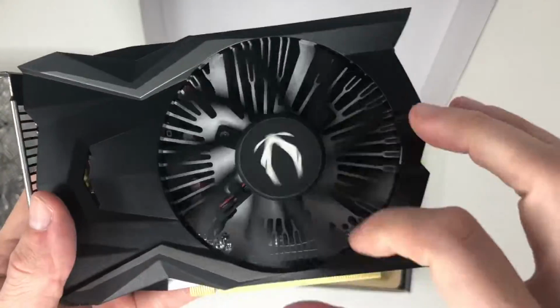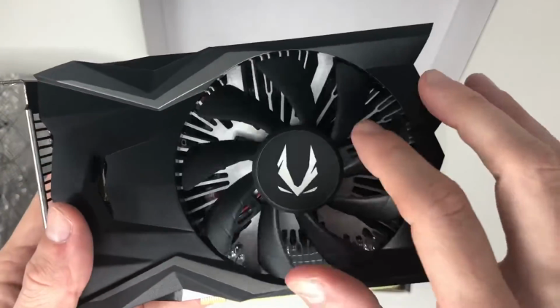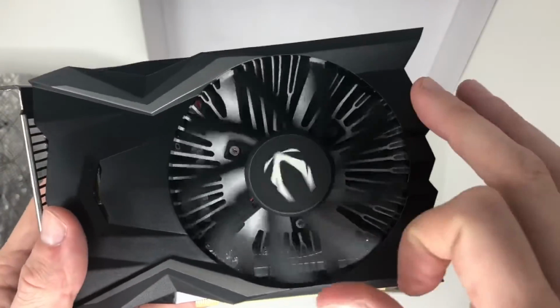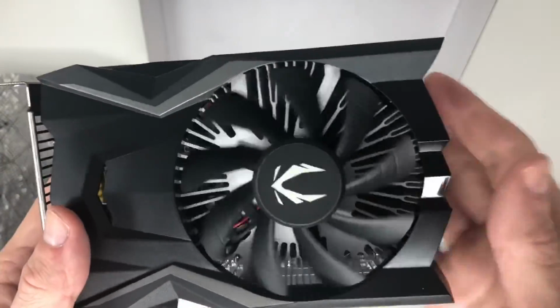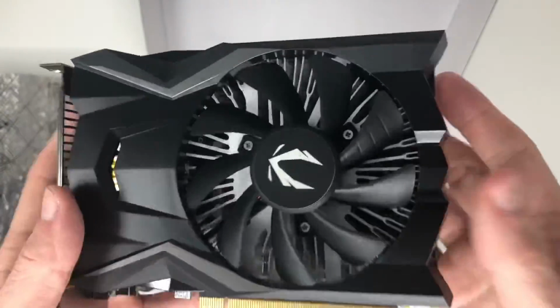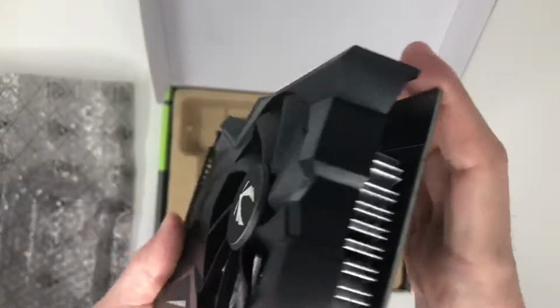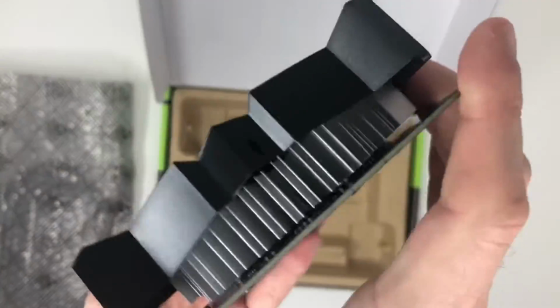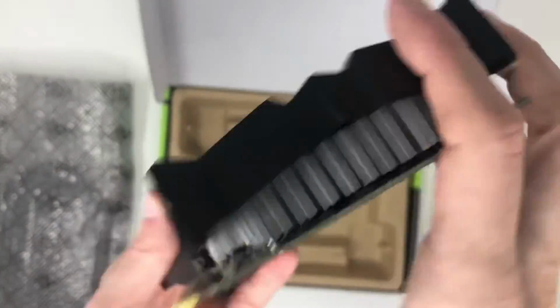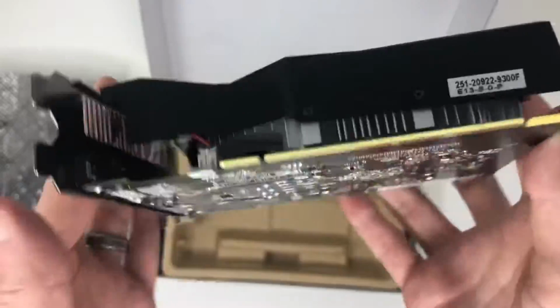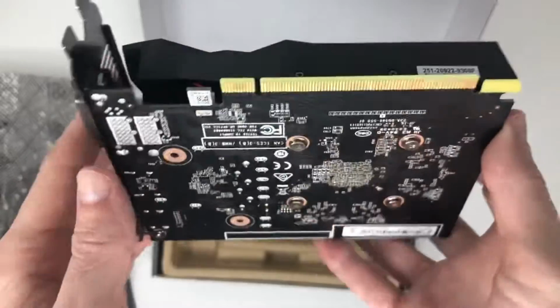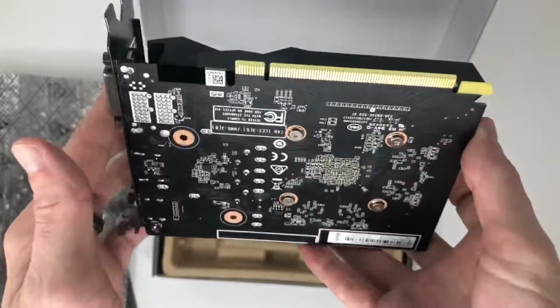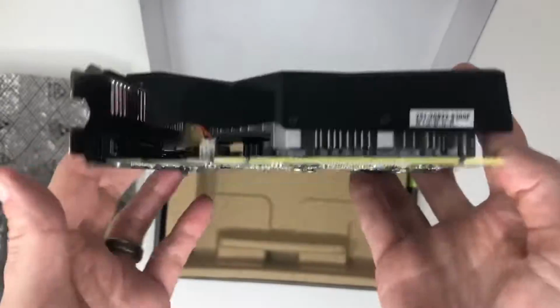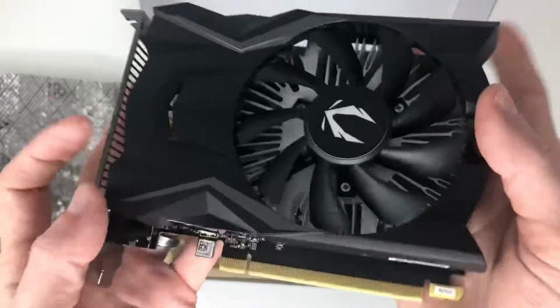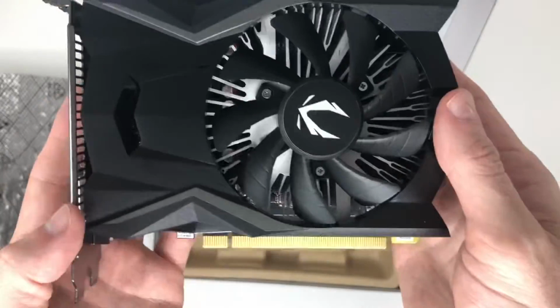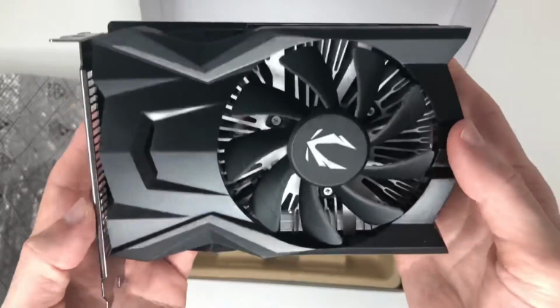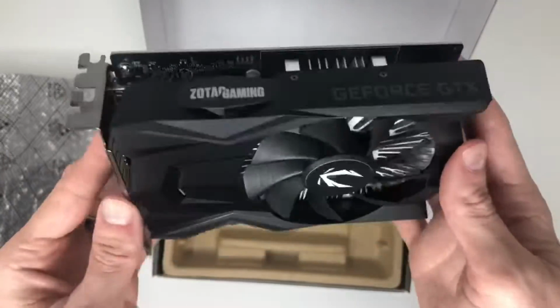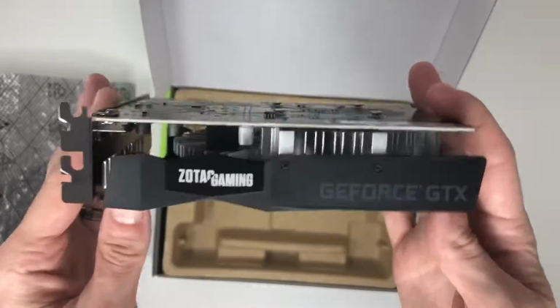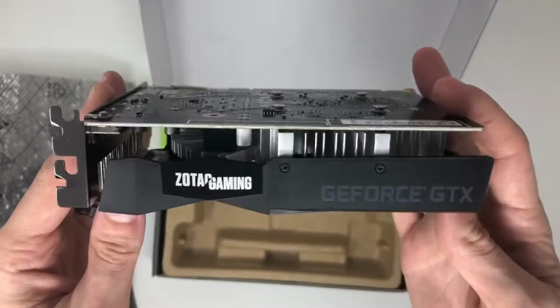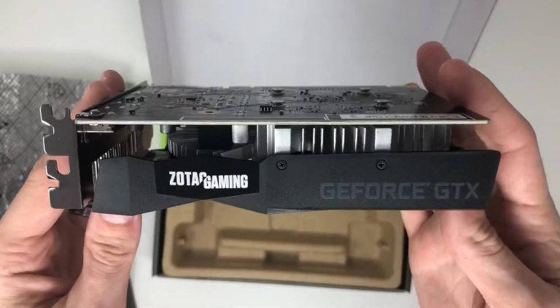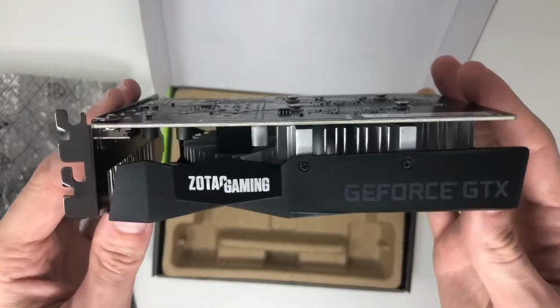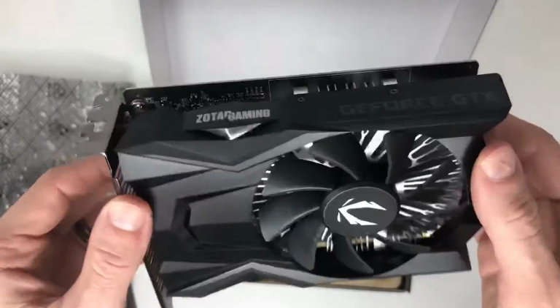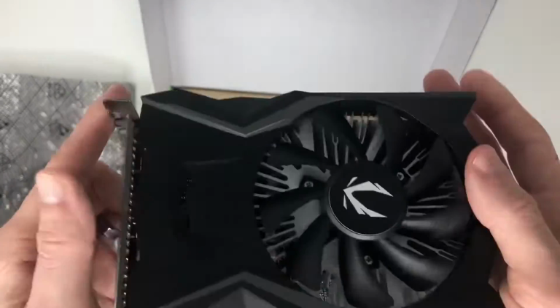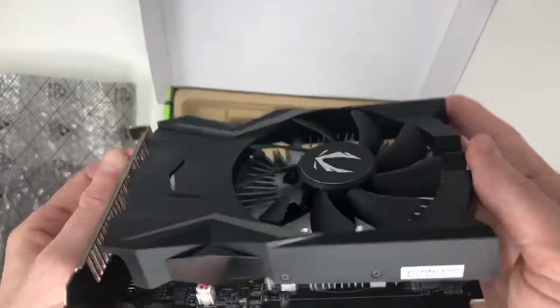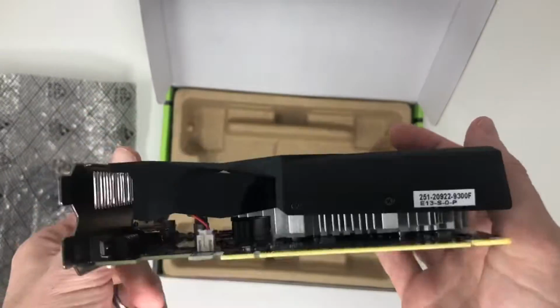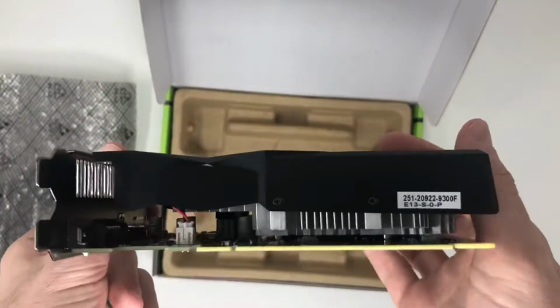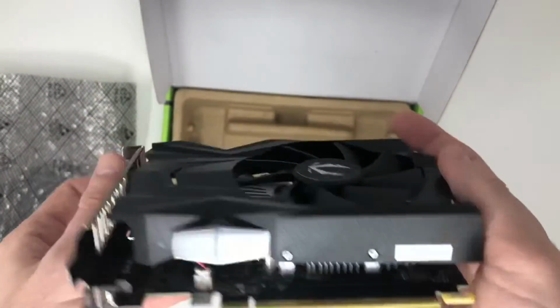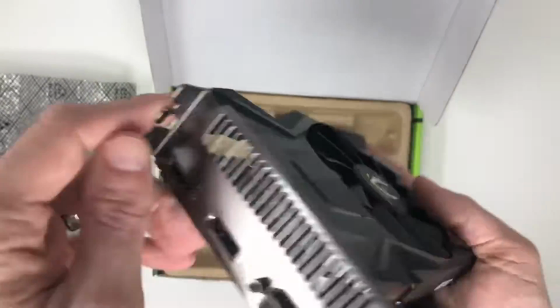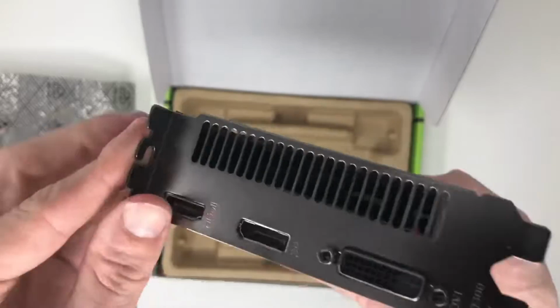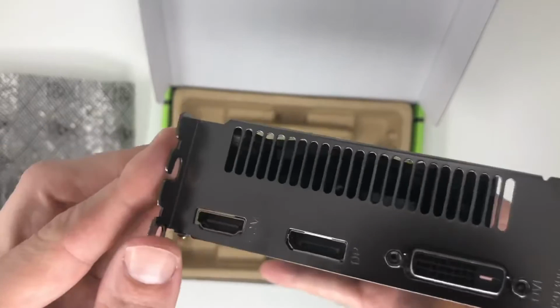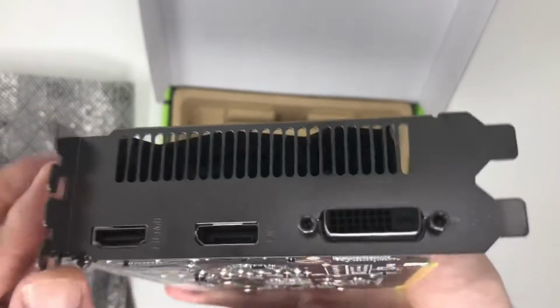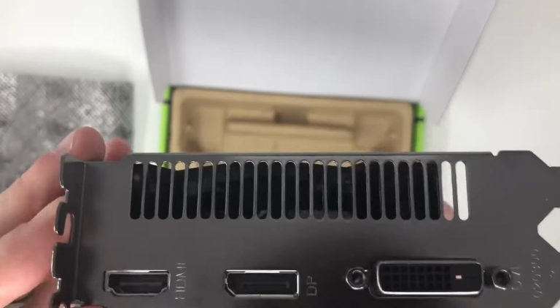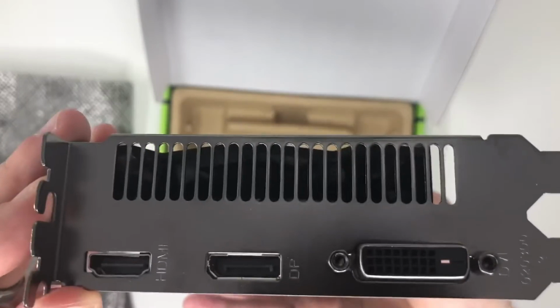So if you're considering upgrading your tower, I think this card might be a good fit for you, but we'll see down the line. I'm going to give it a shot and install it today and try it out.